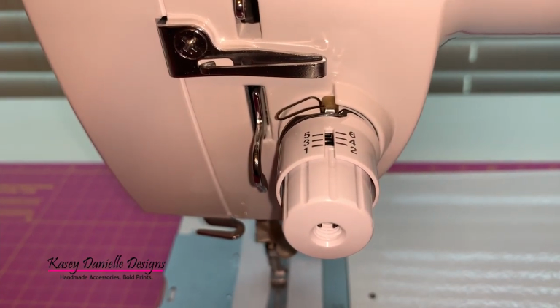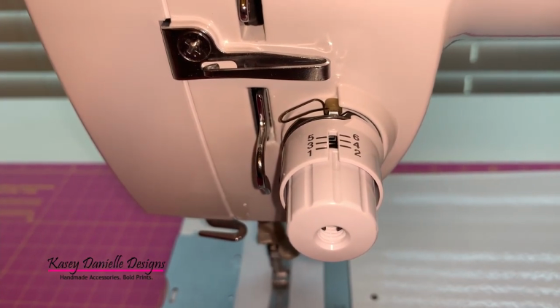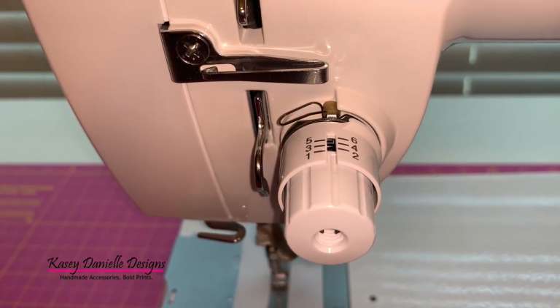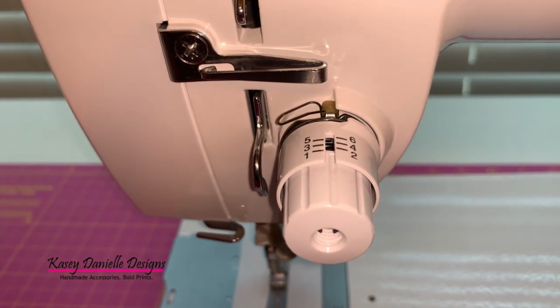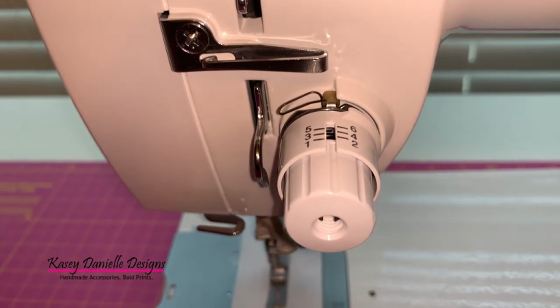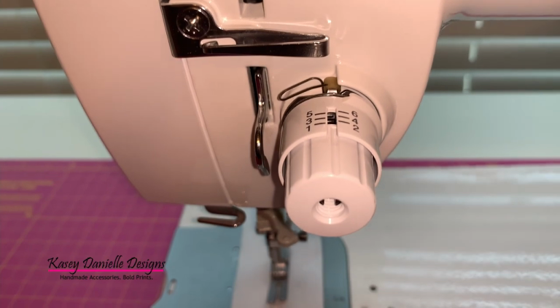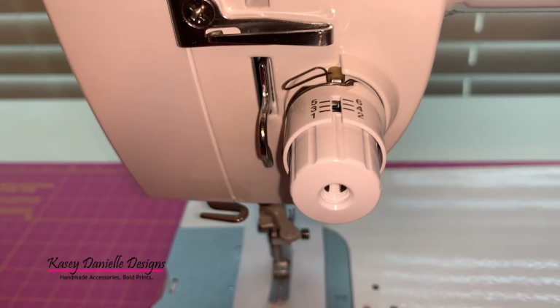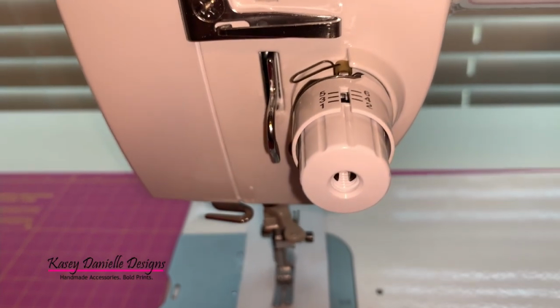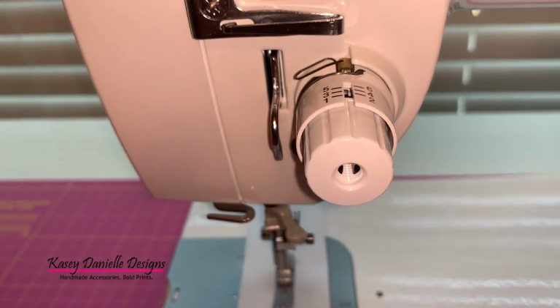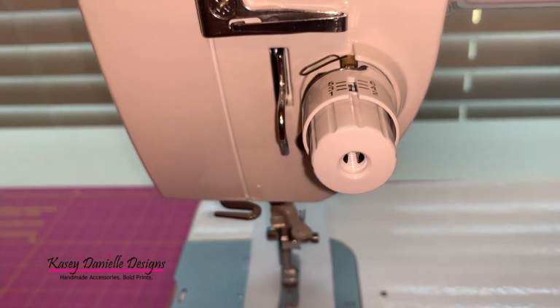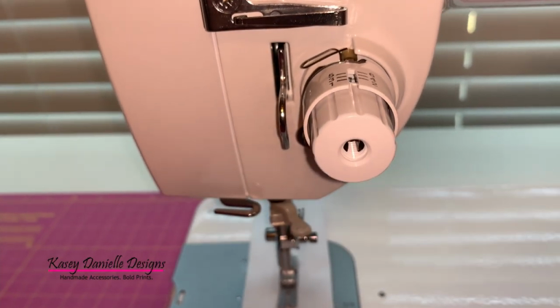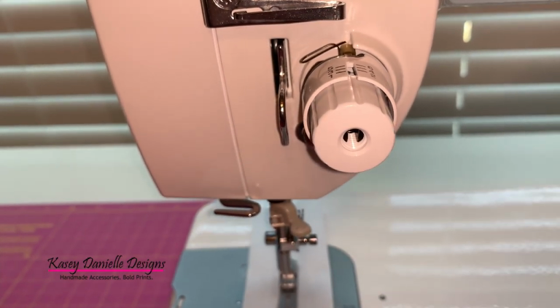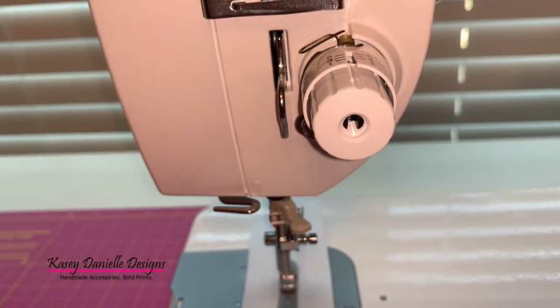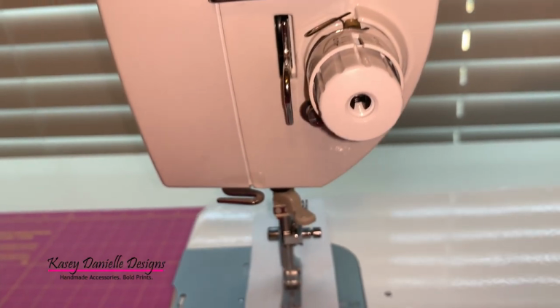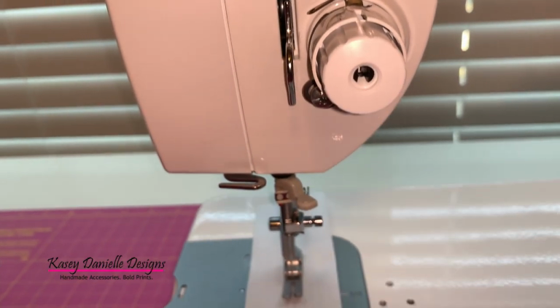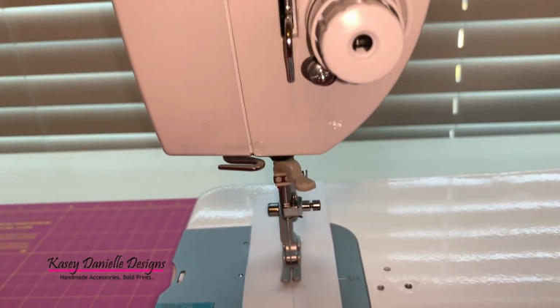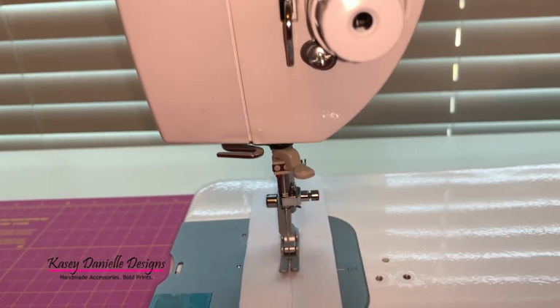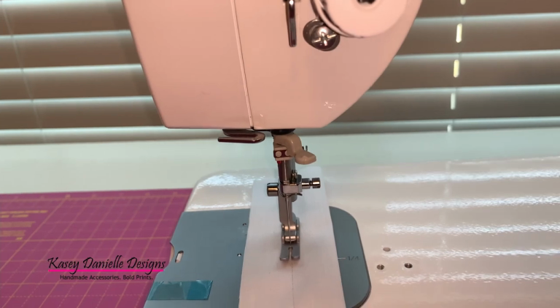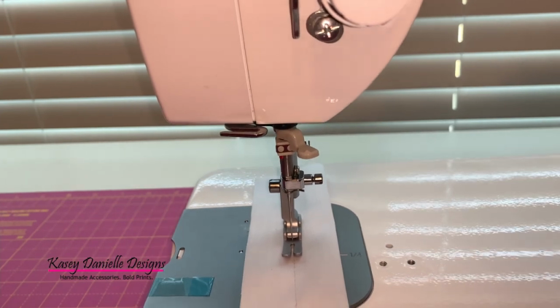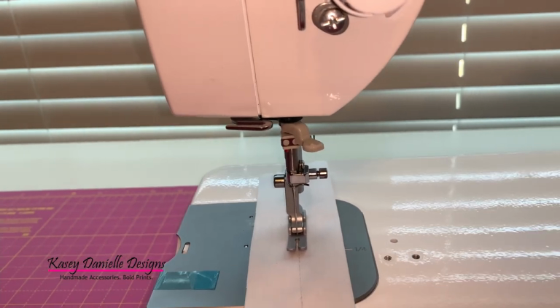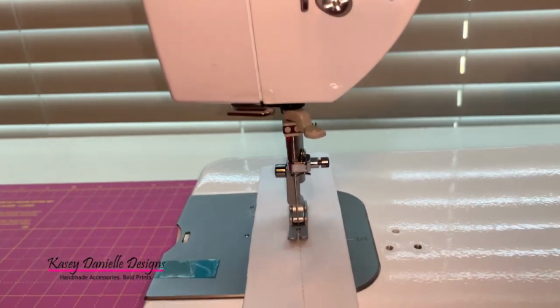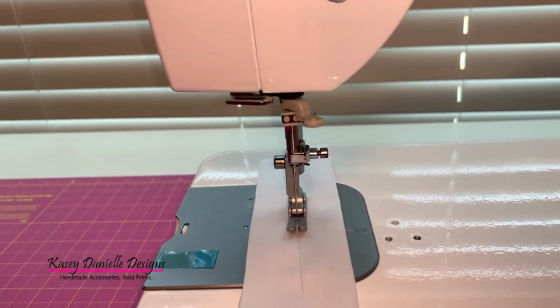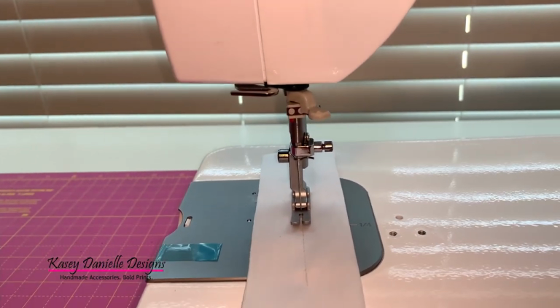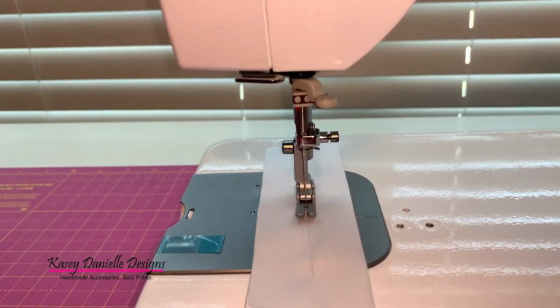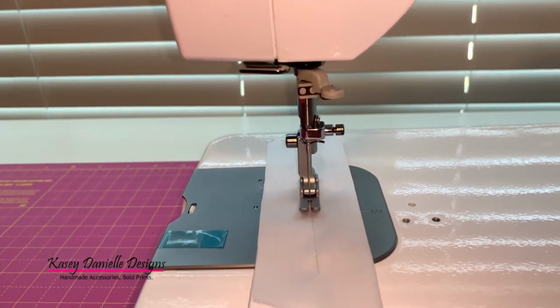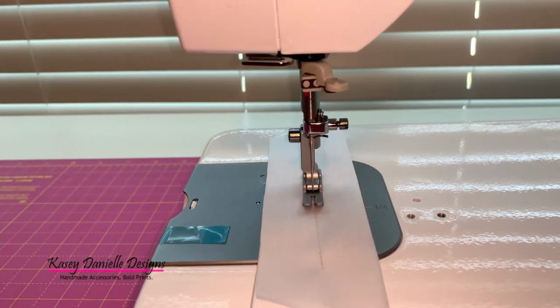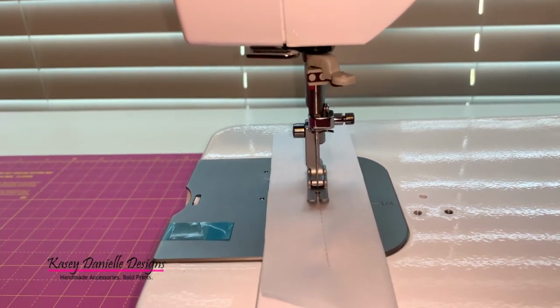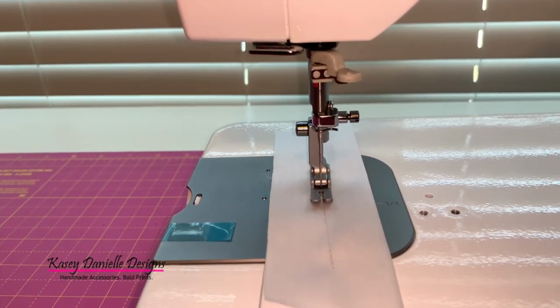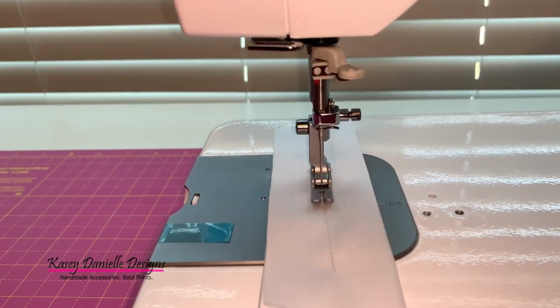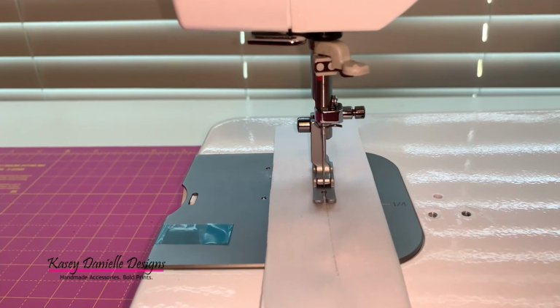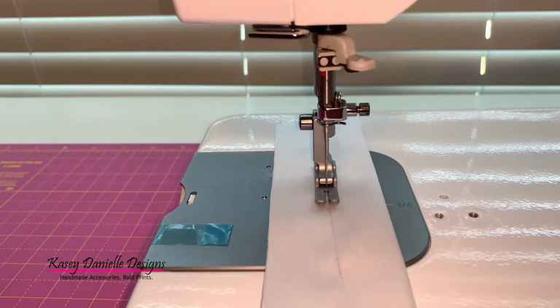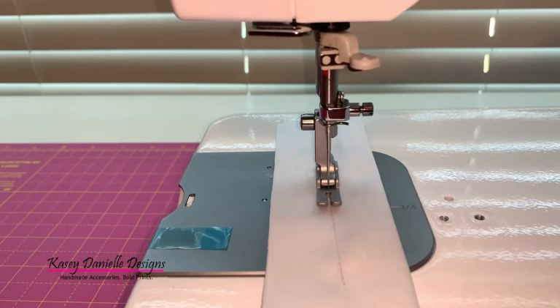This machine features an automatic needle threader for convenience. Now I'm the type of person that likes to eyeball sticking the thread into the needle. However, I do look forward to giving this automatic needle threader a try.